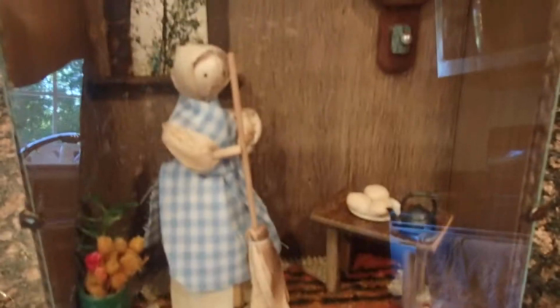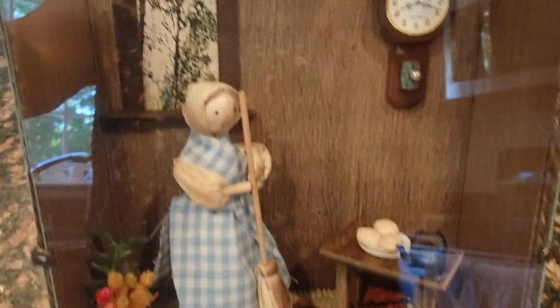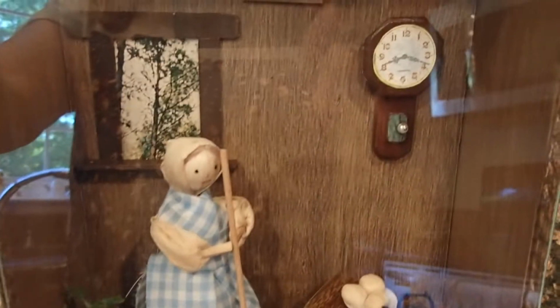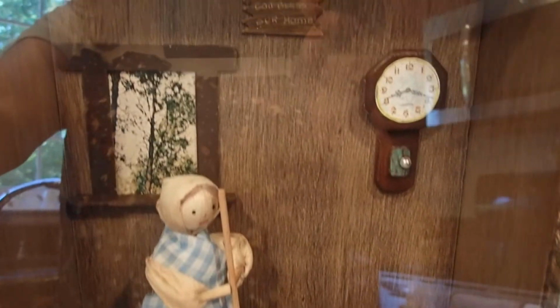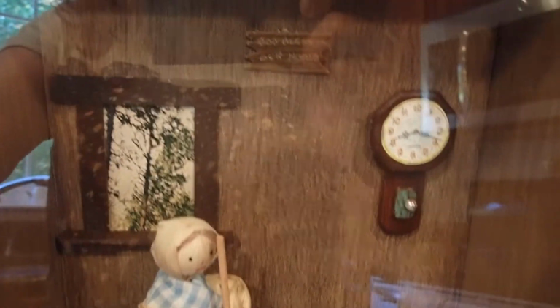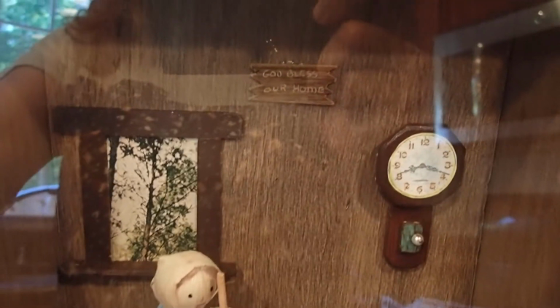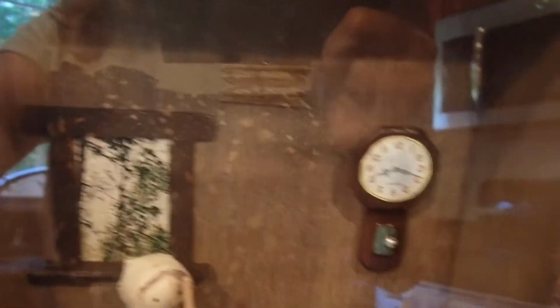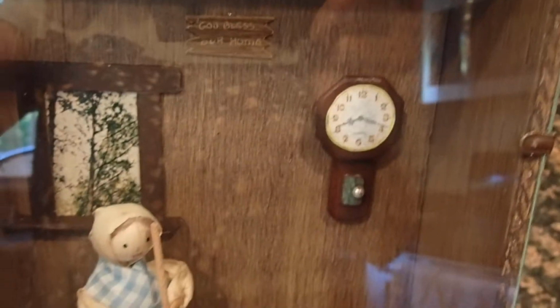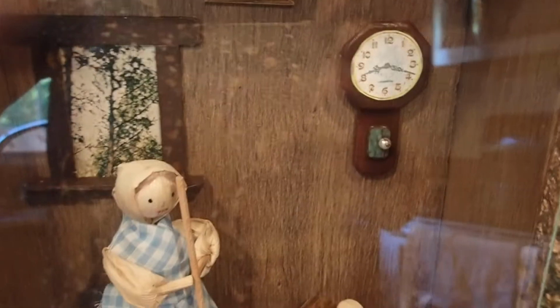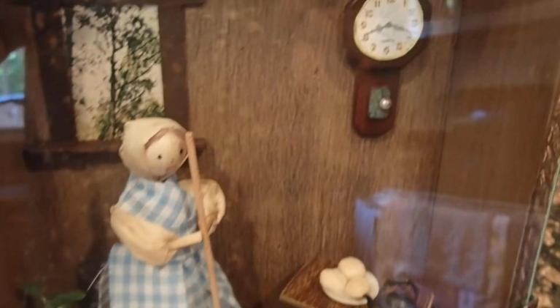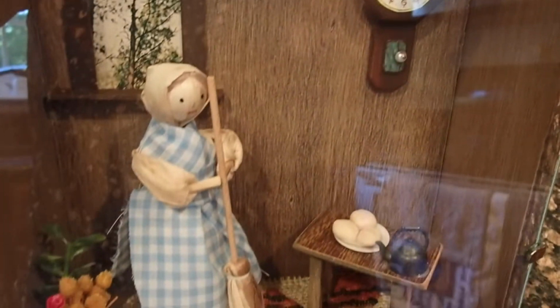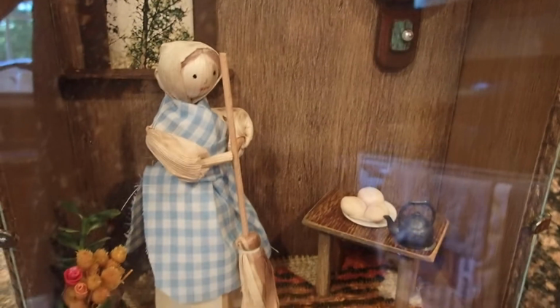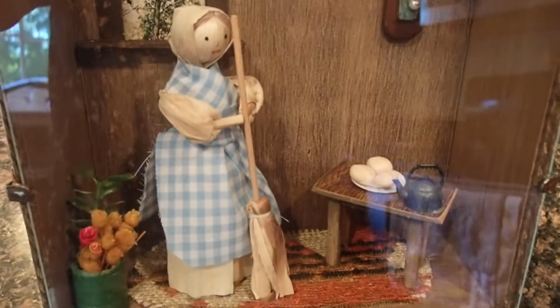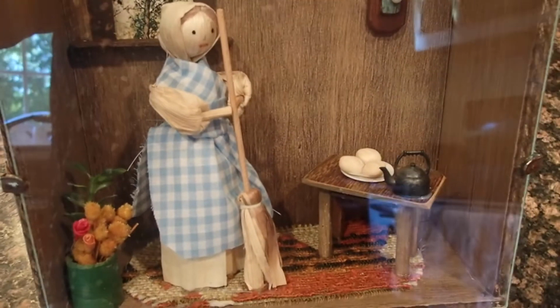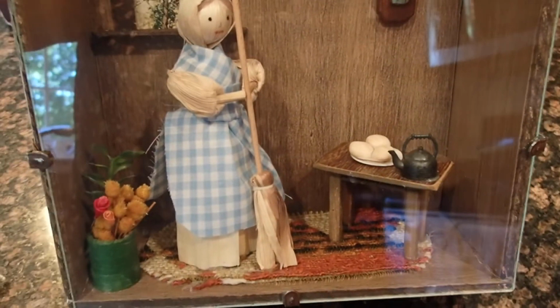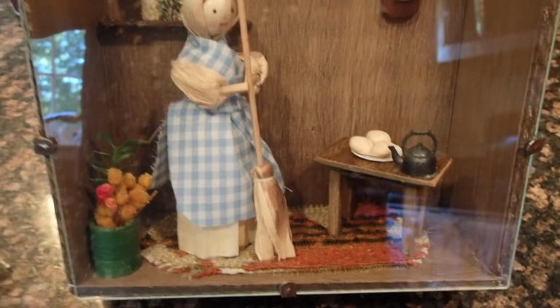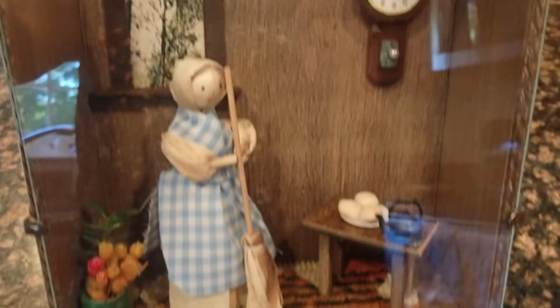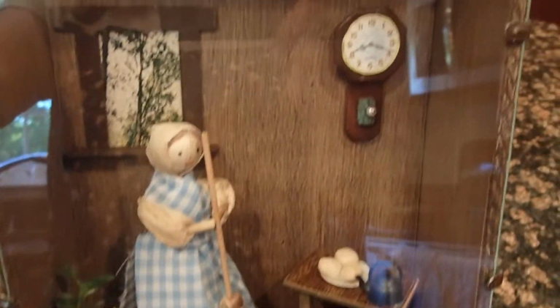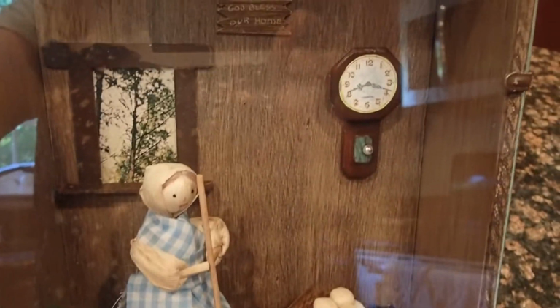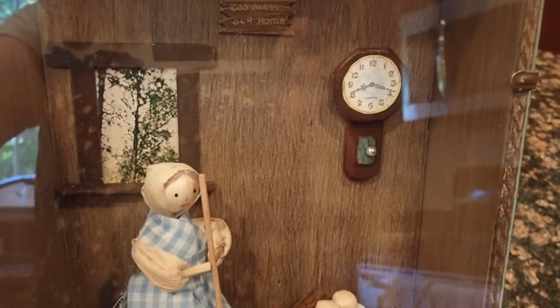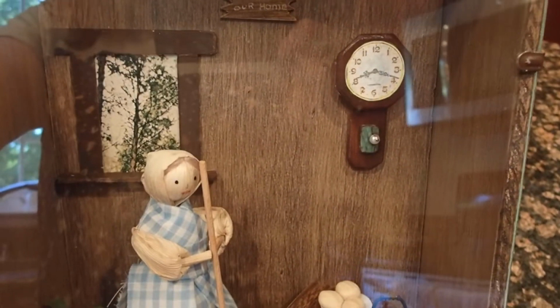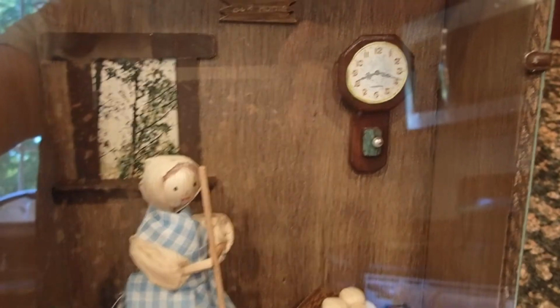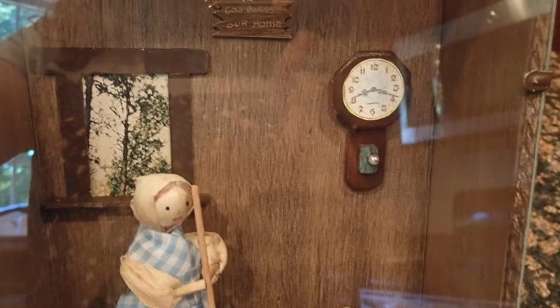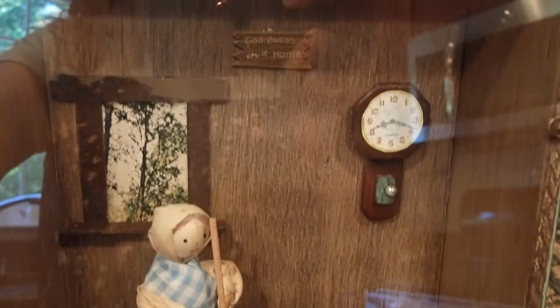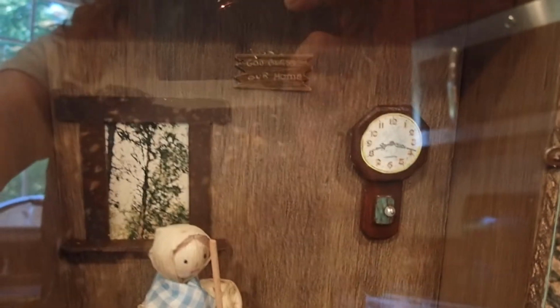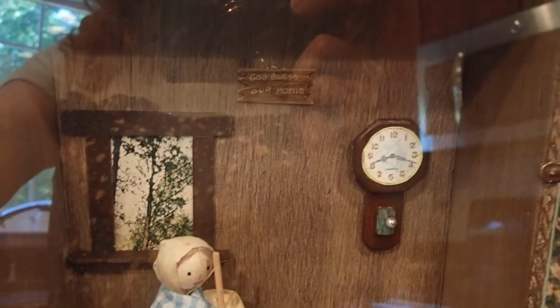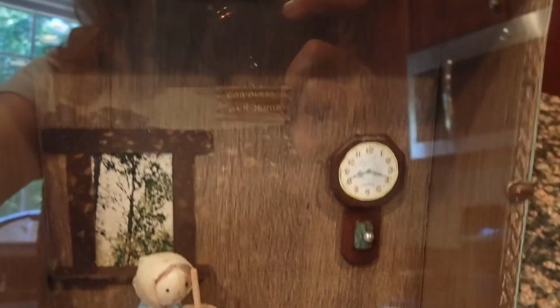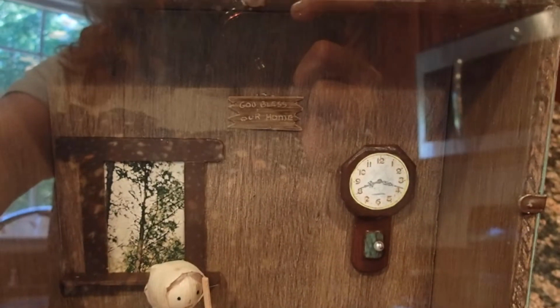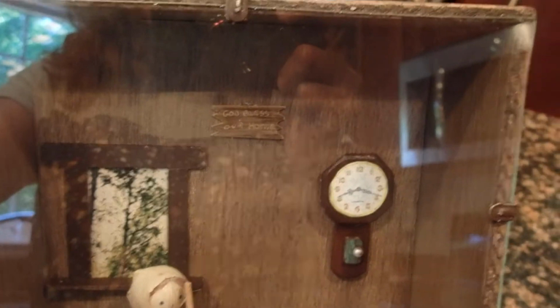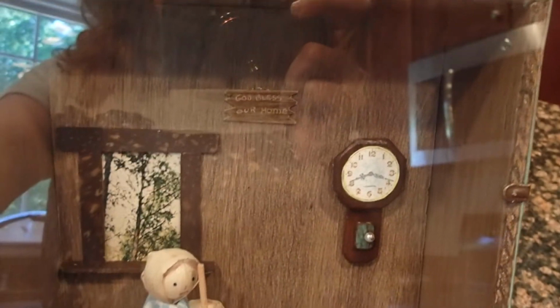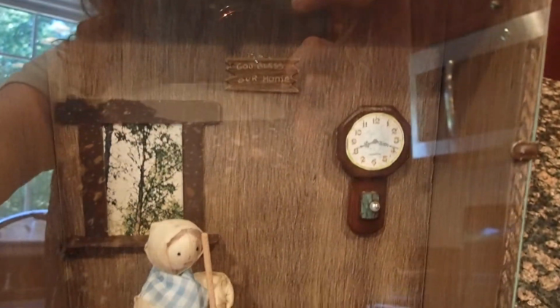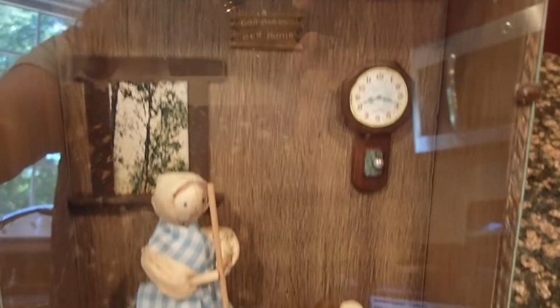Hello YouTube viewers, thank you for tuning into my channel. Today I want to show you a small shadow box that someone put together. I don't know who it was, but someone gave this to my mother.